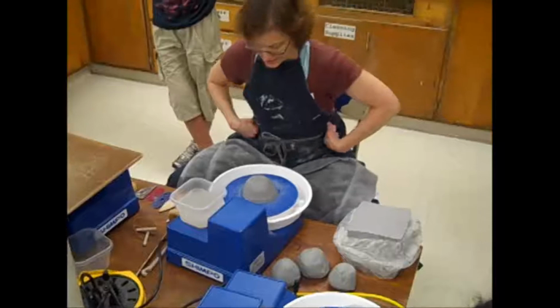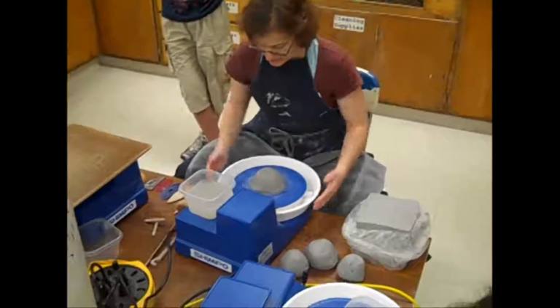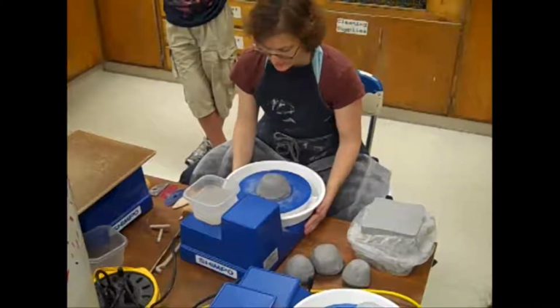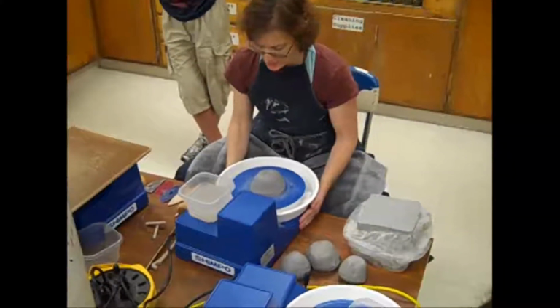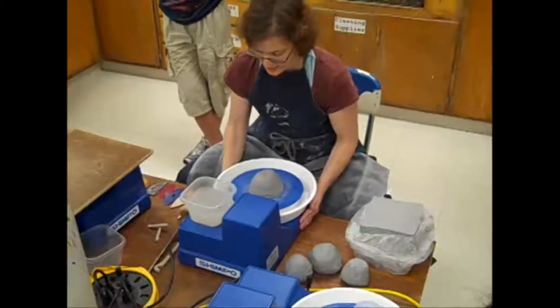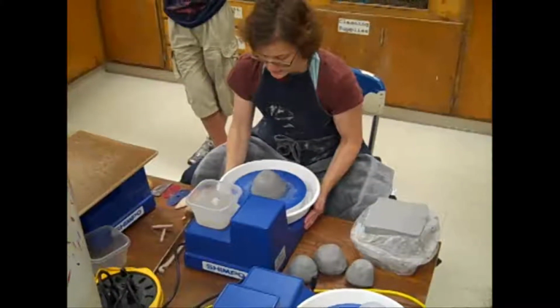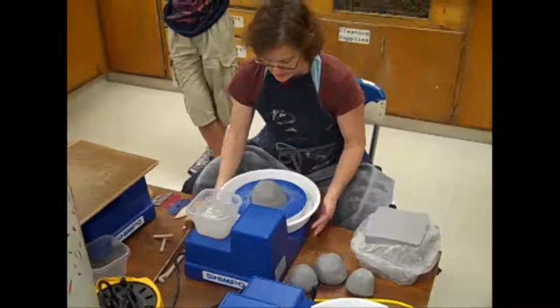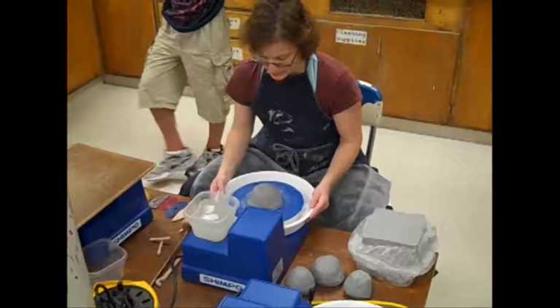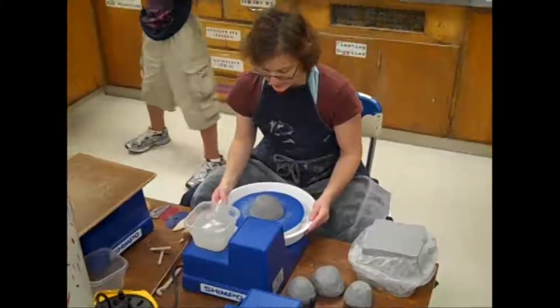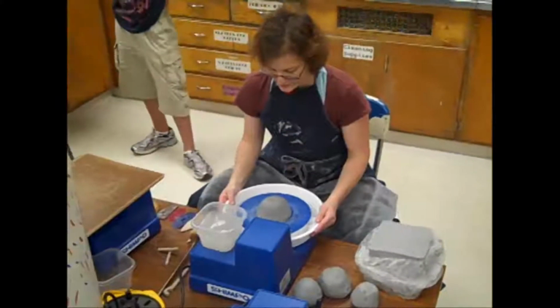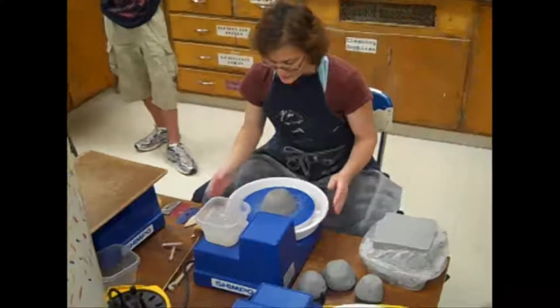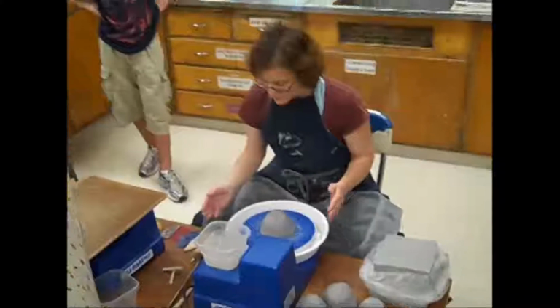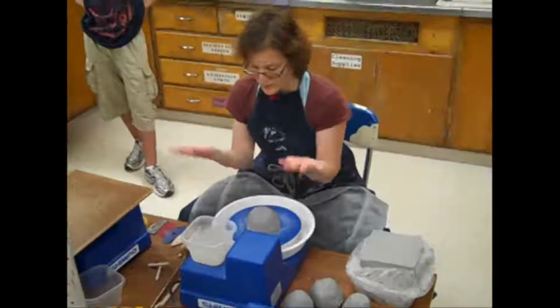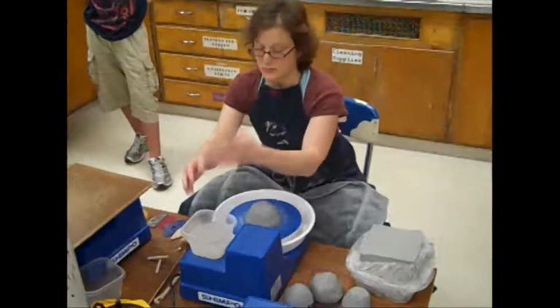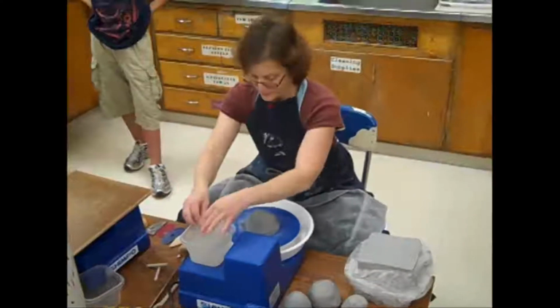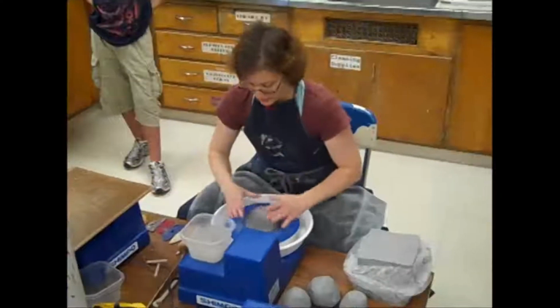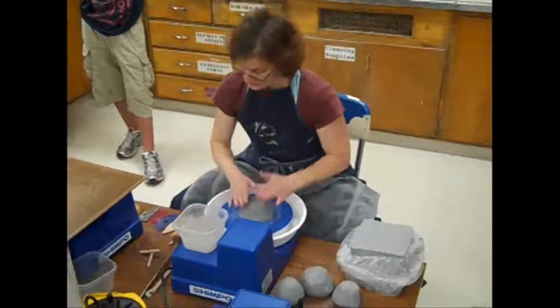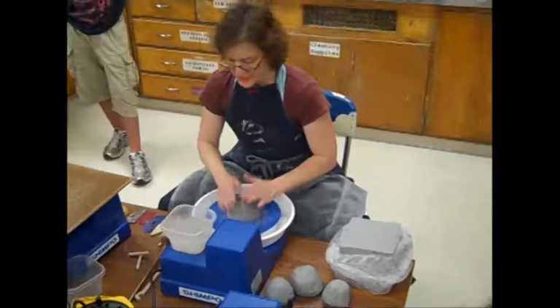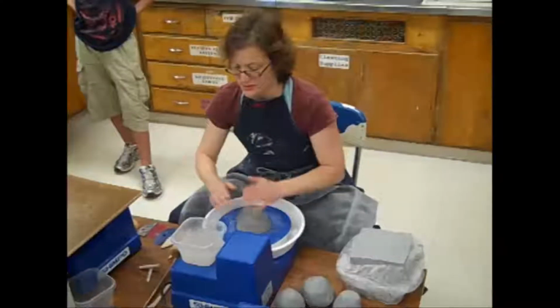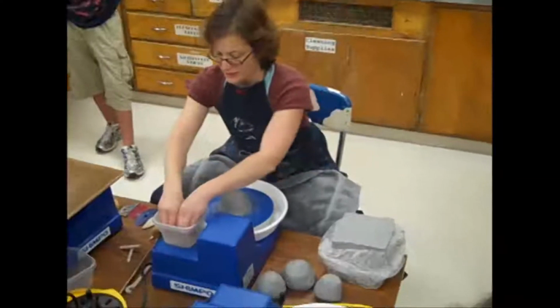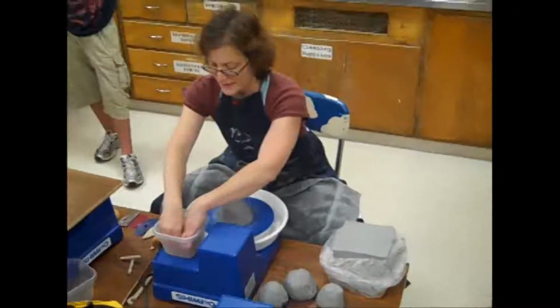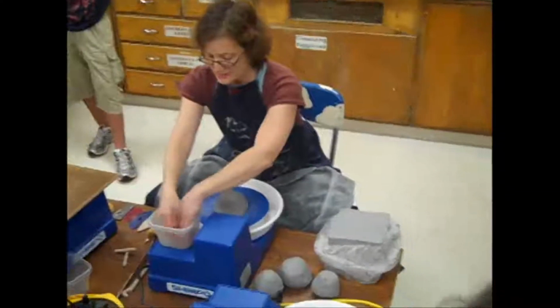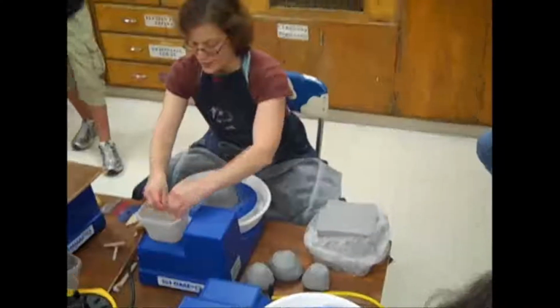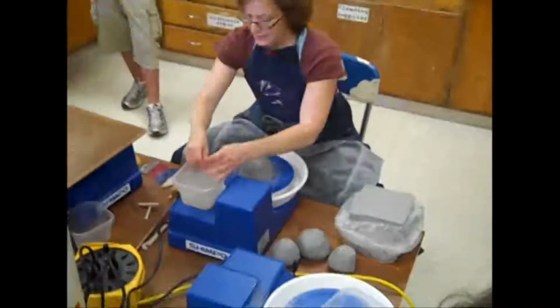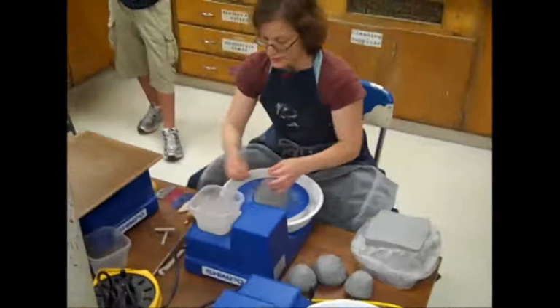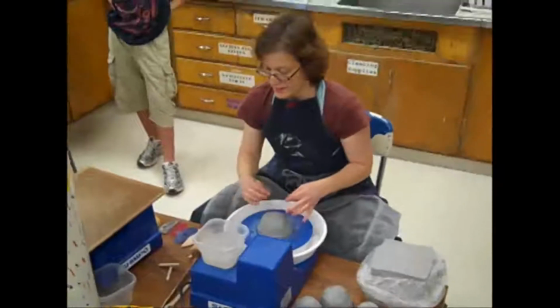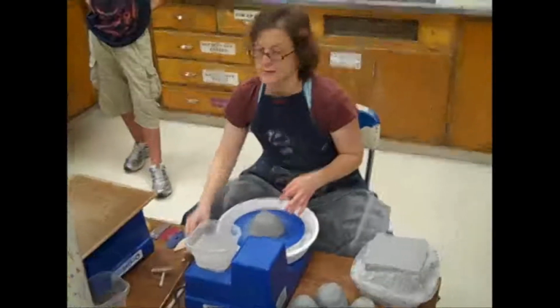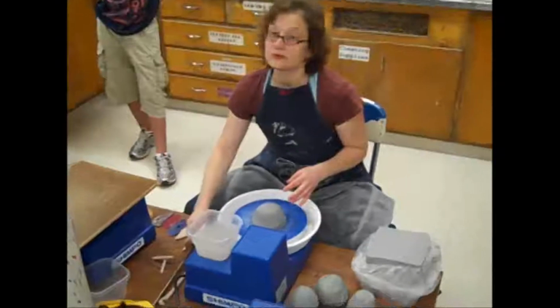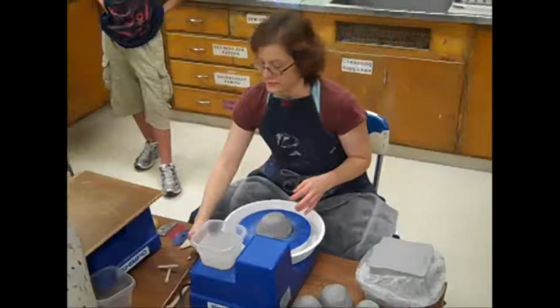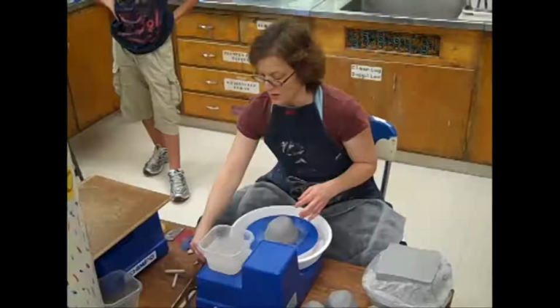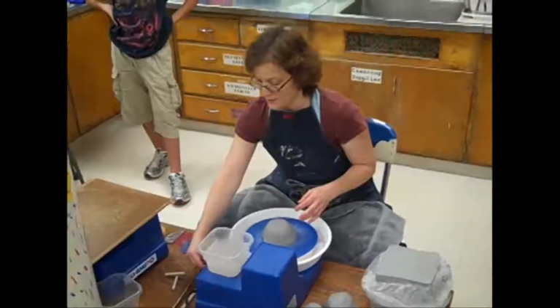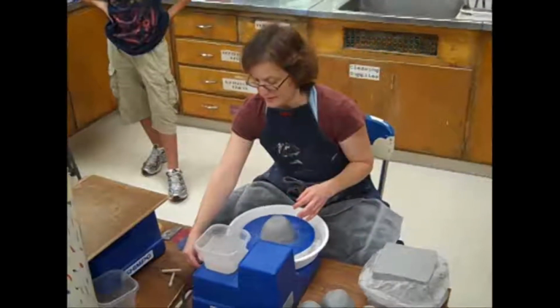Get as close to the wheel as you can and right in front of it. You want your hands wet. This is nice and secure. And then at this point, you're going to get the wheel going at full speed all the way back here.